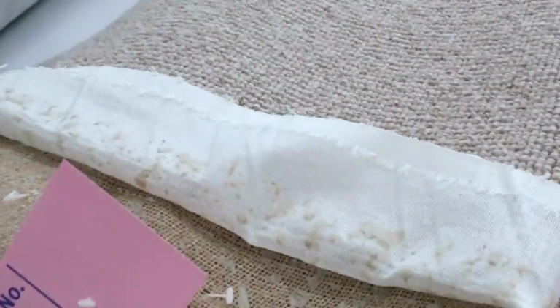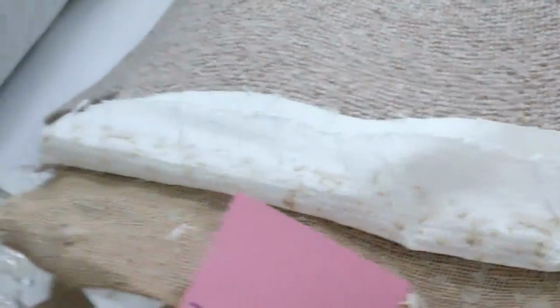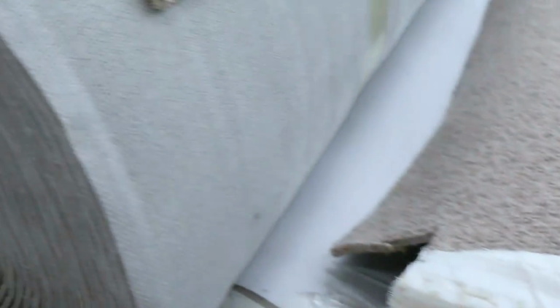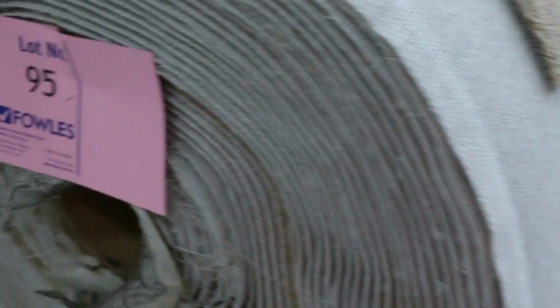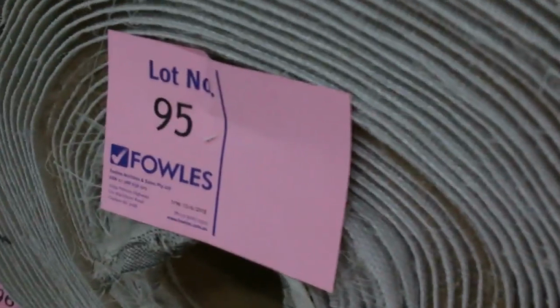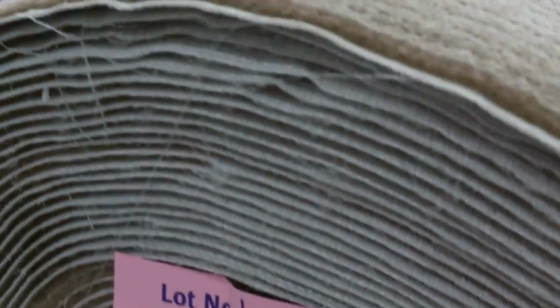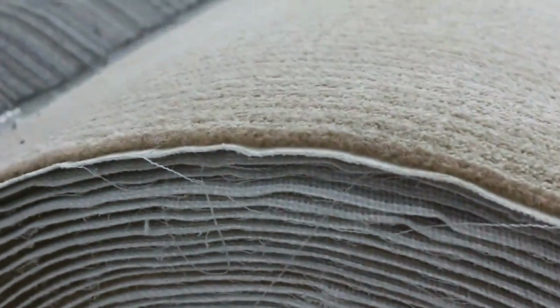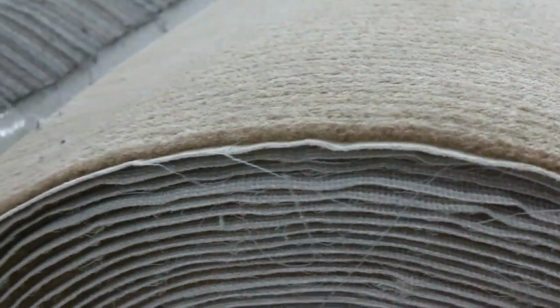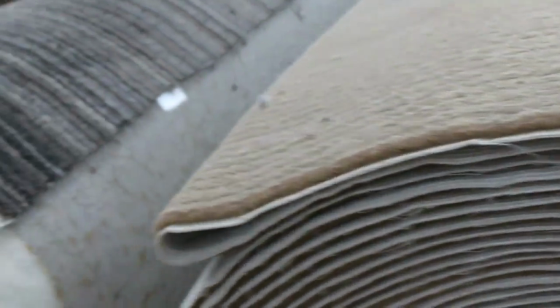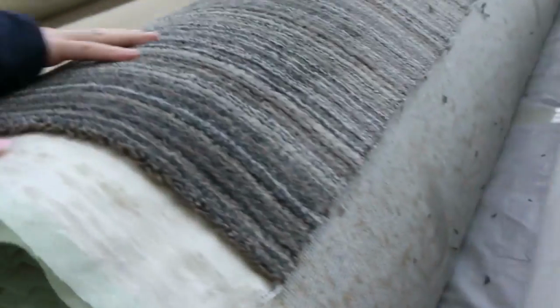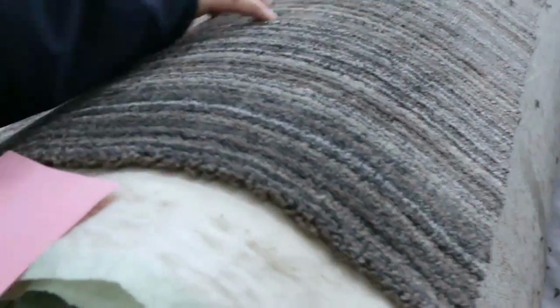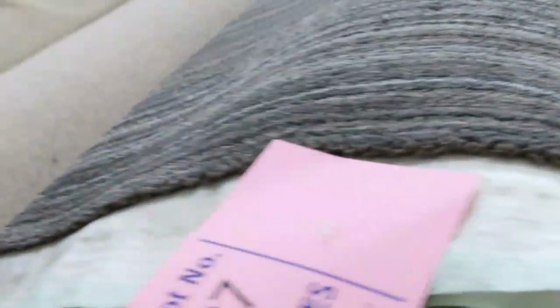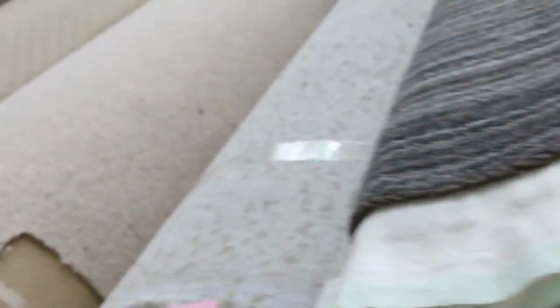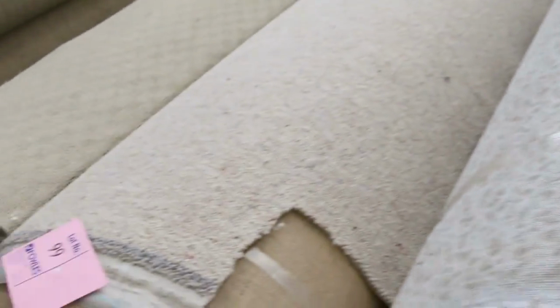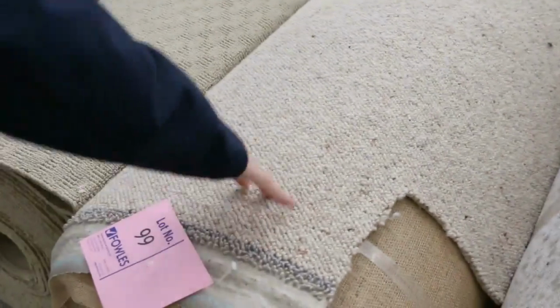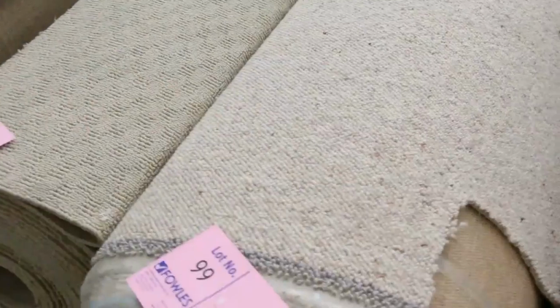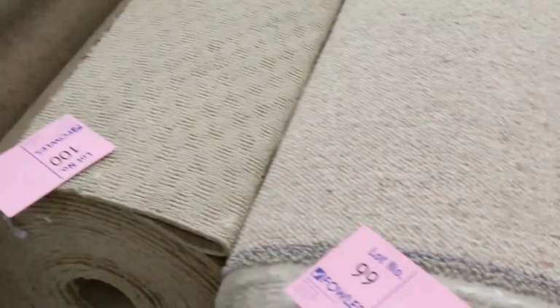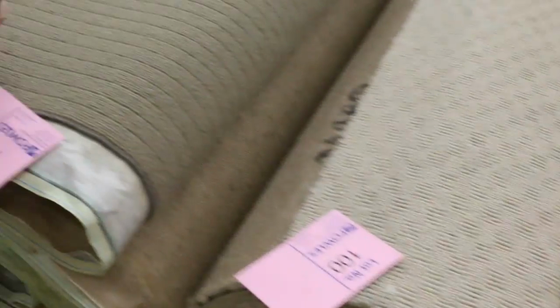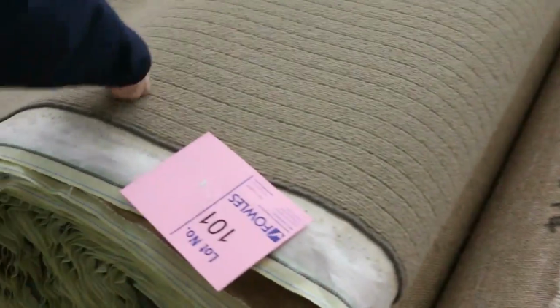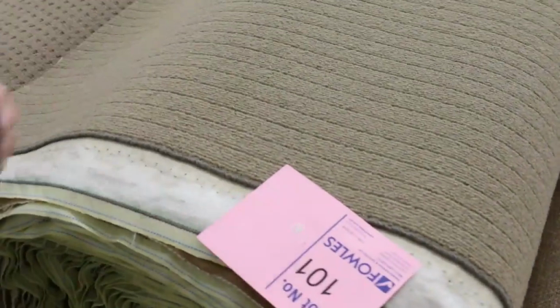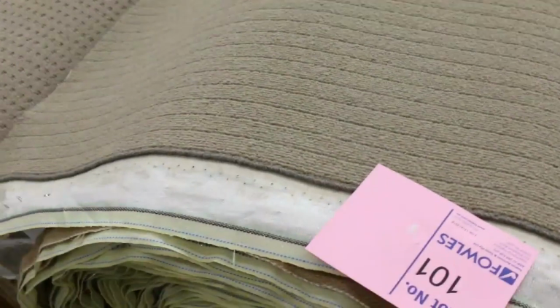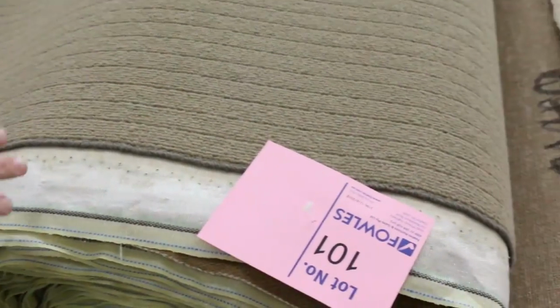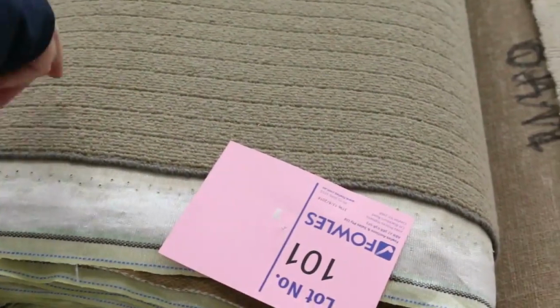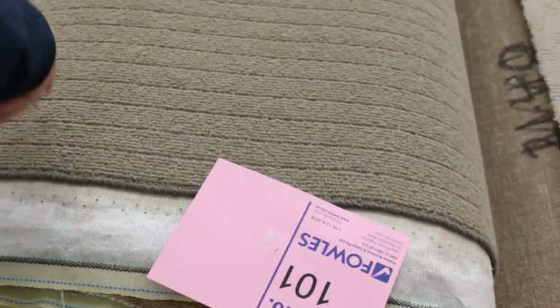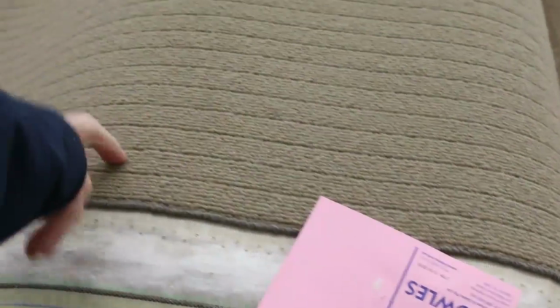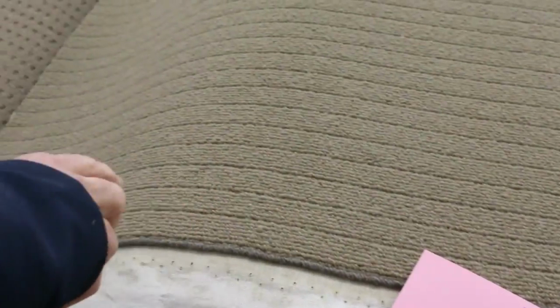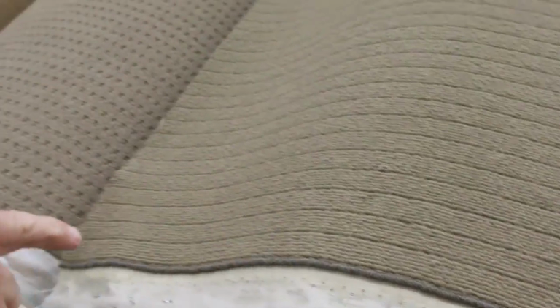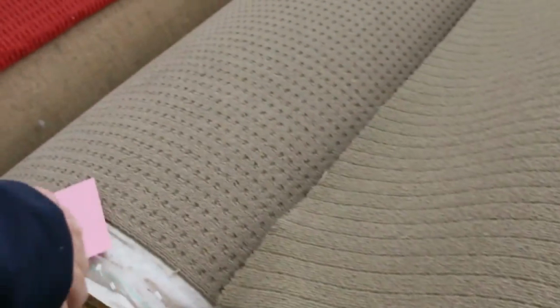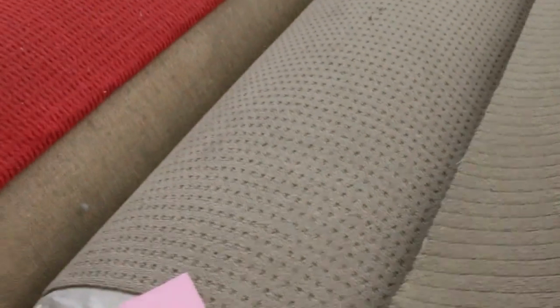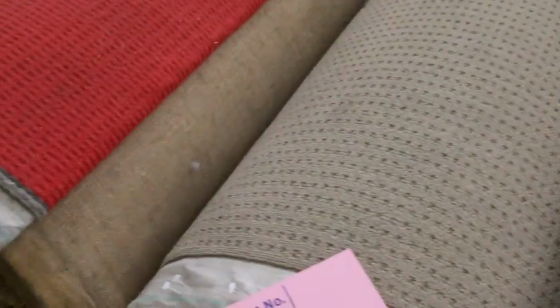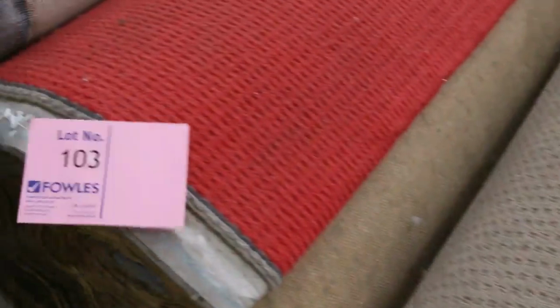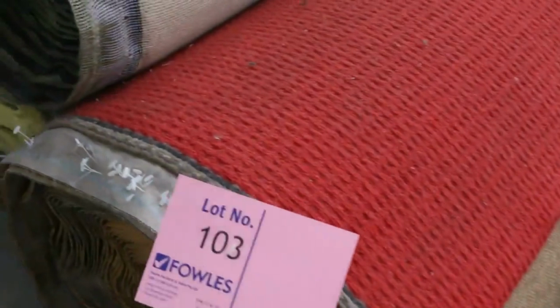Through here we've got some nice cut piles — some interesting colors there, the grey, something with a little bit of a candy stripe sort of finish there. More Berber. Lots of wool carpet getting through tomorrow, even these nice quality 40-ounce wool loop piles which would generally sell for around about $200 a meter — we could clear them out from as low as $25.